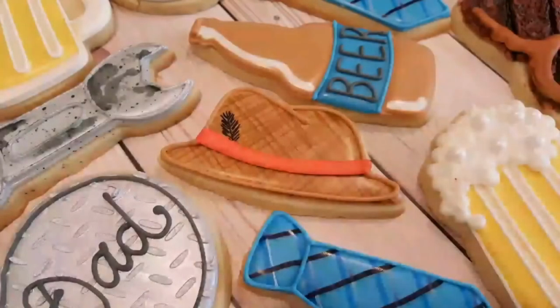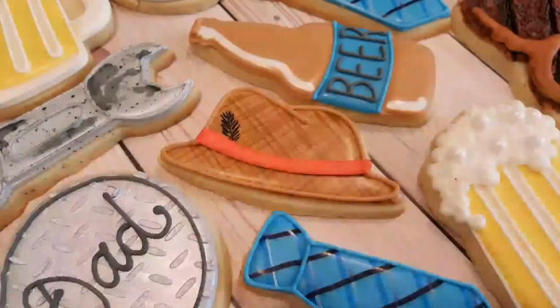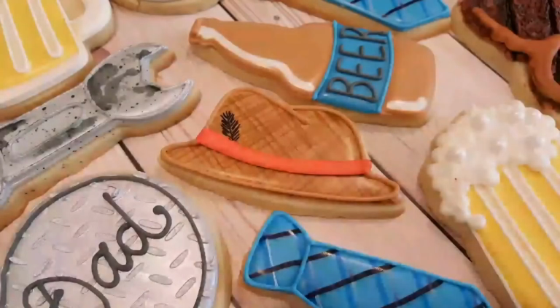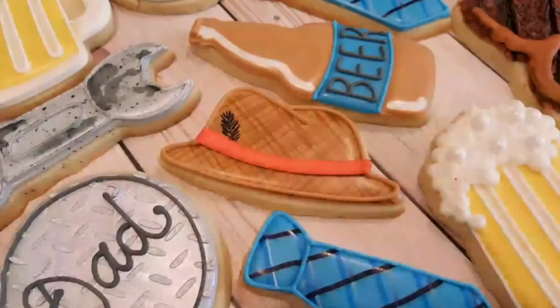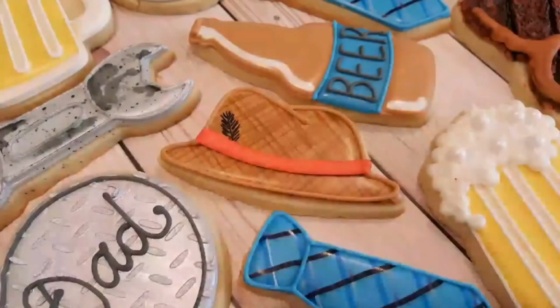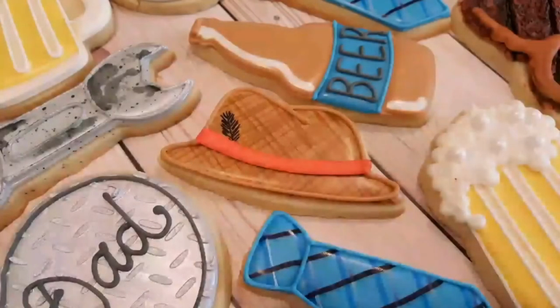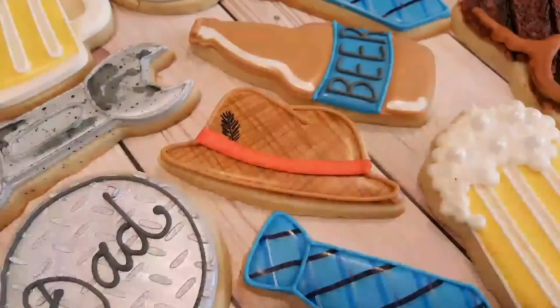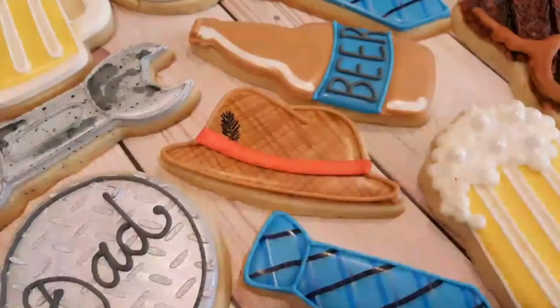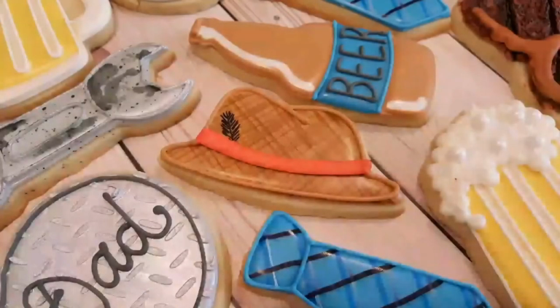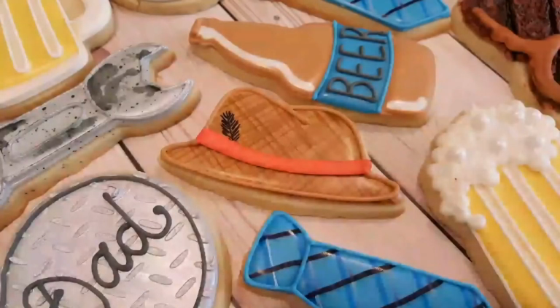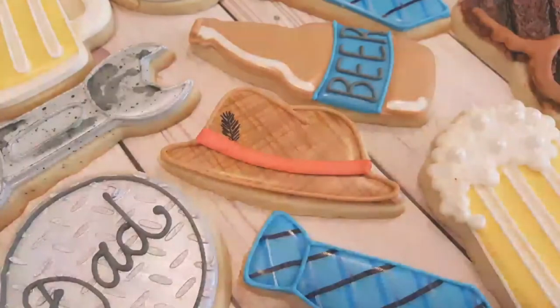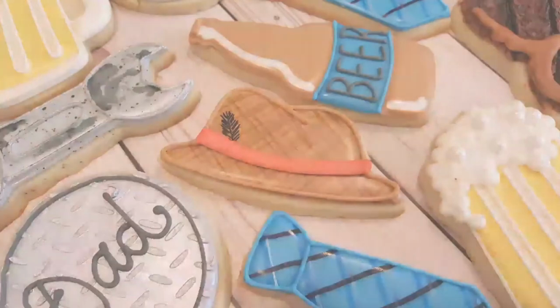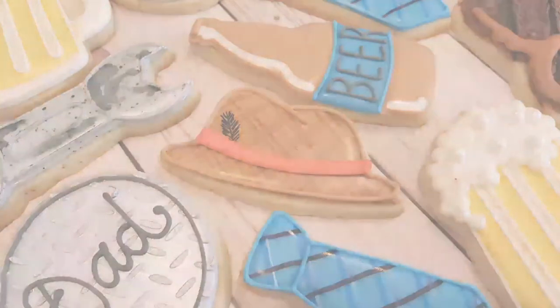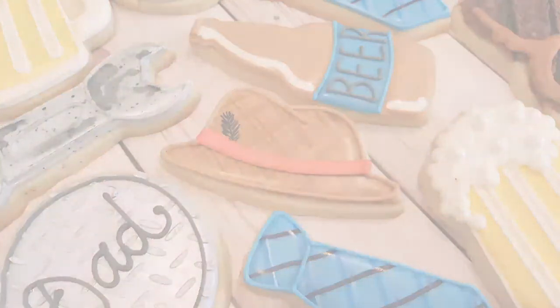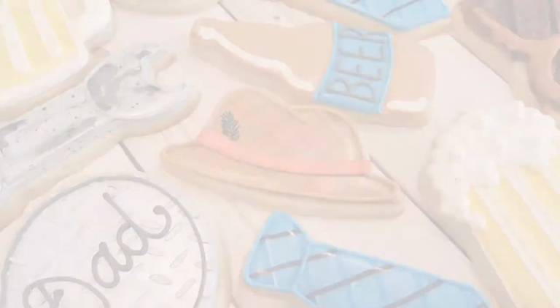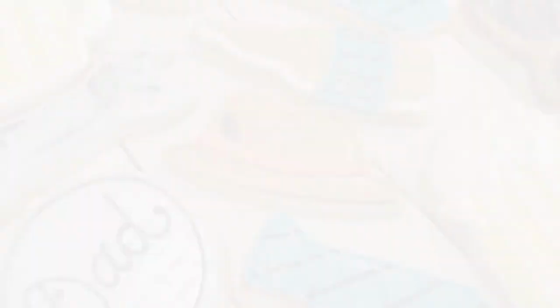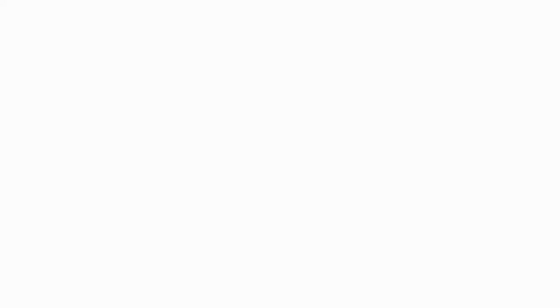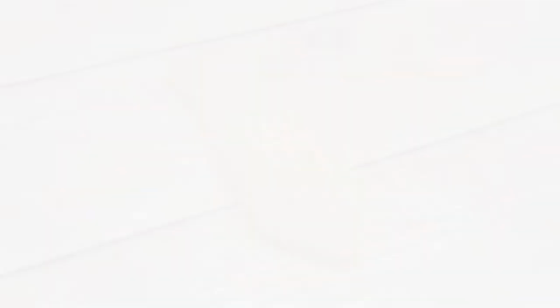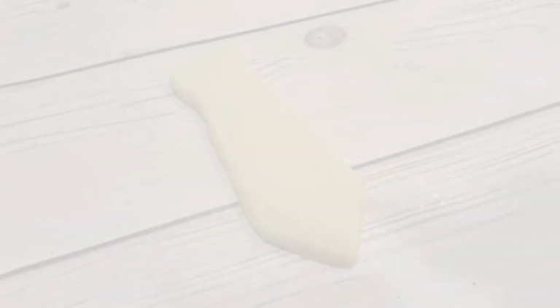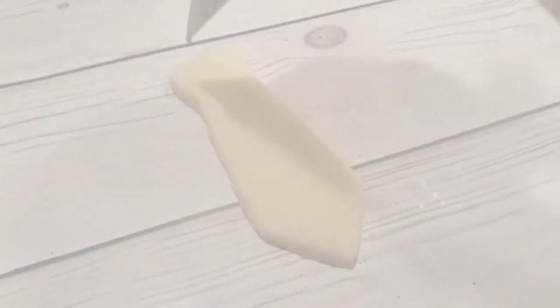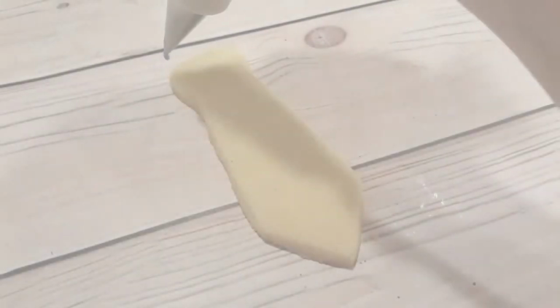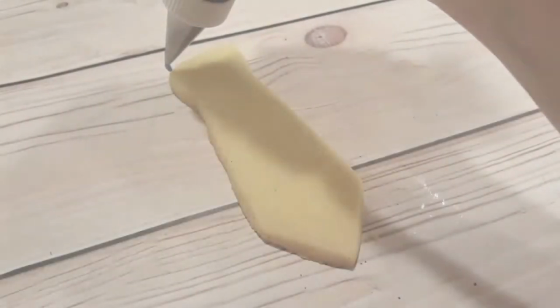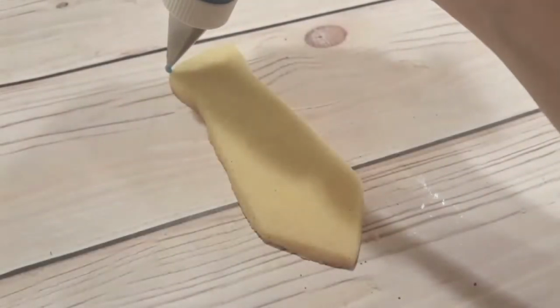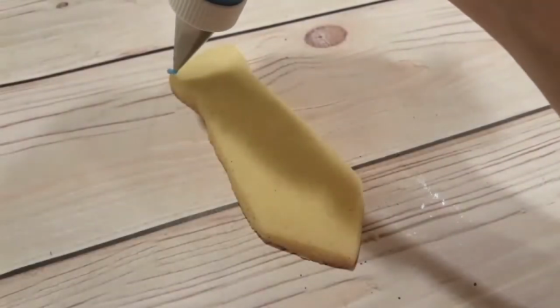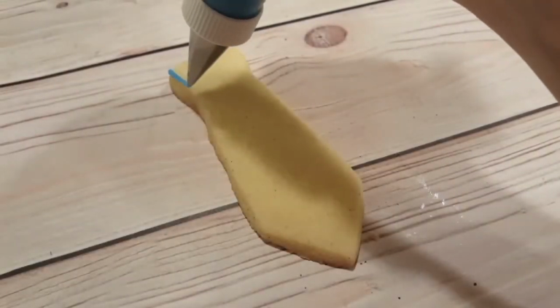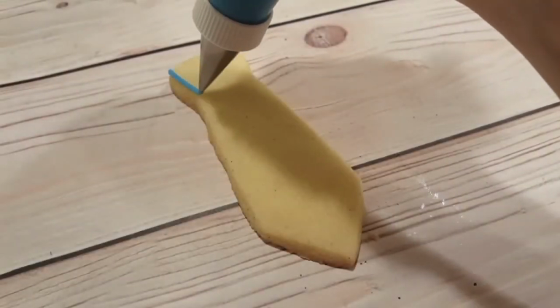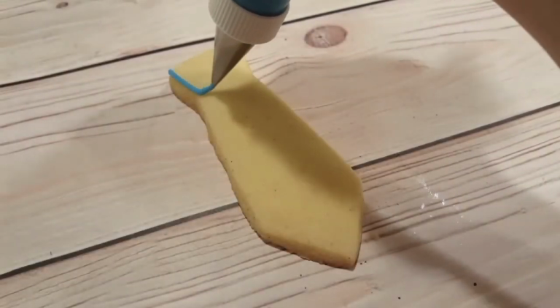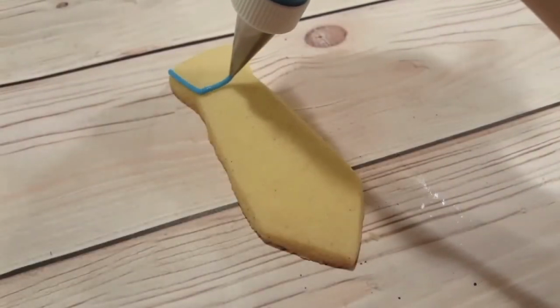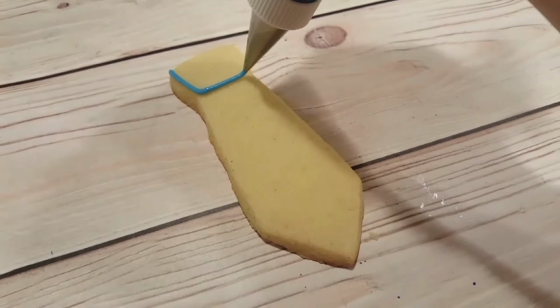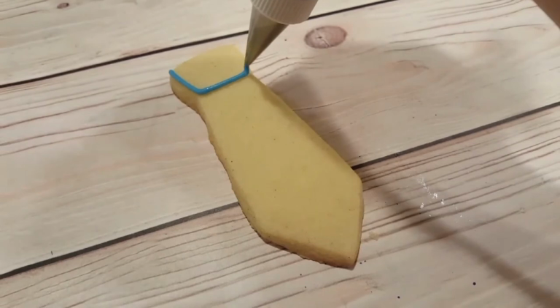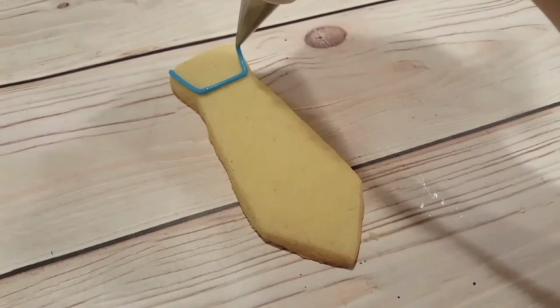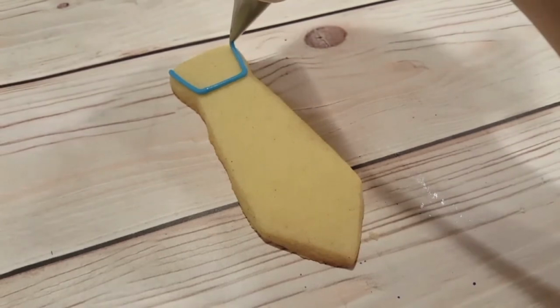You can see it here among some other cookies that I made. This is part of my Father's Day series, and I'm also going to be making a tie to go with it.